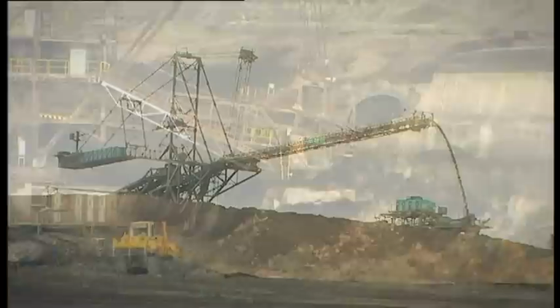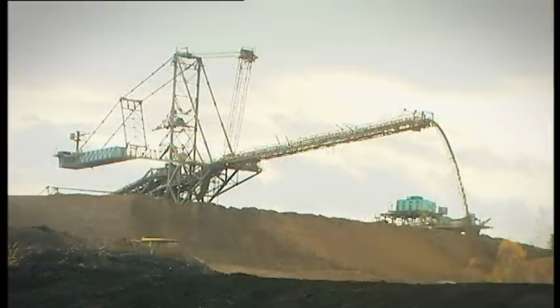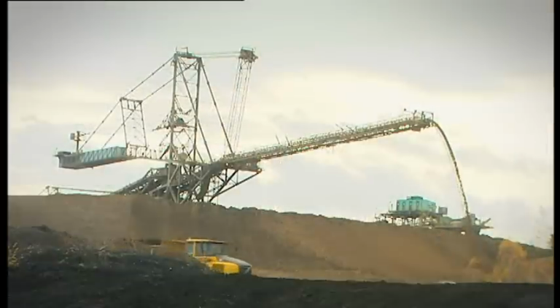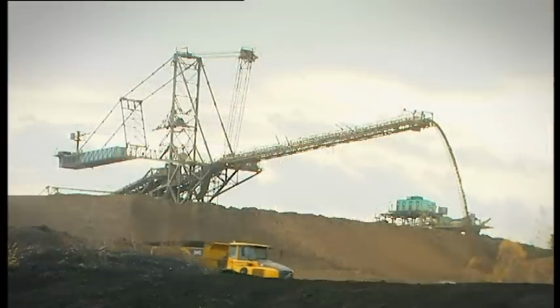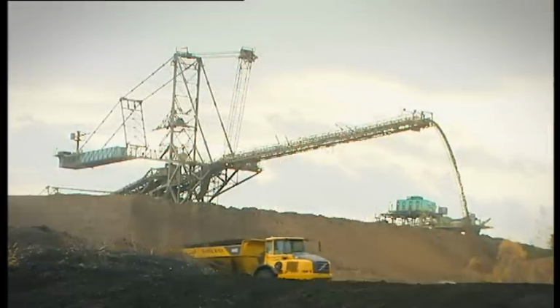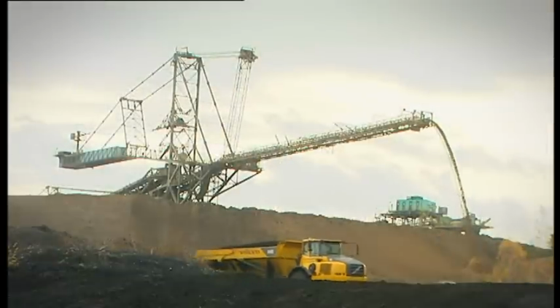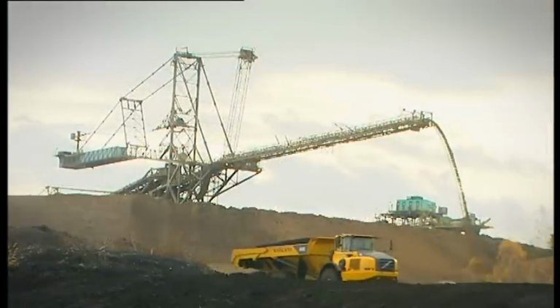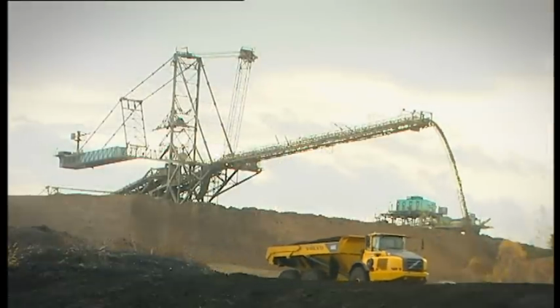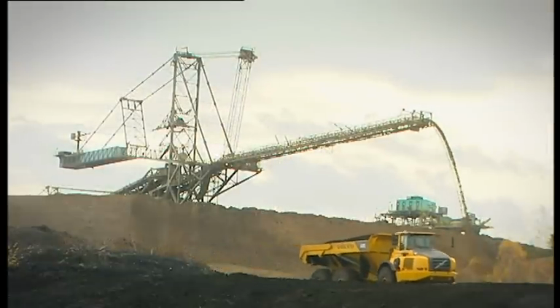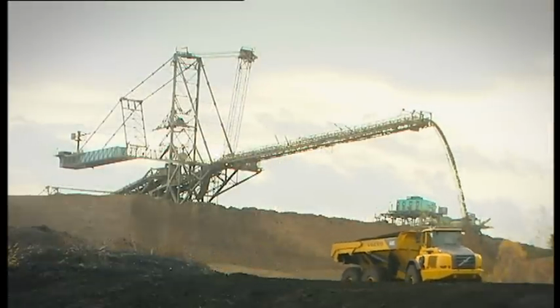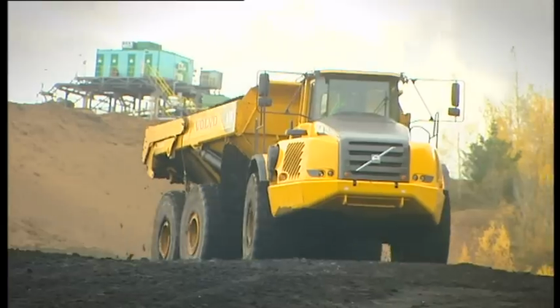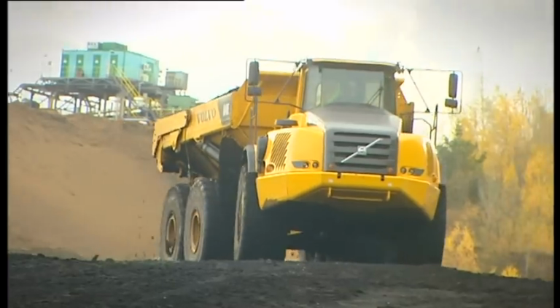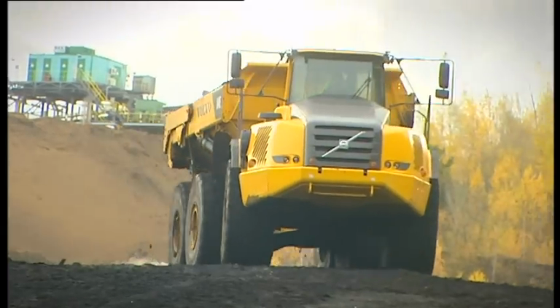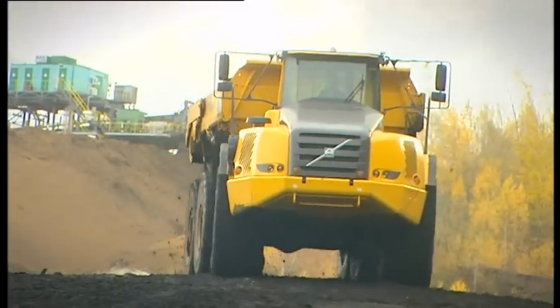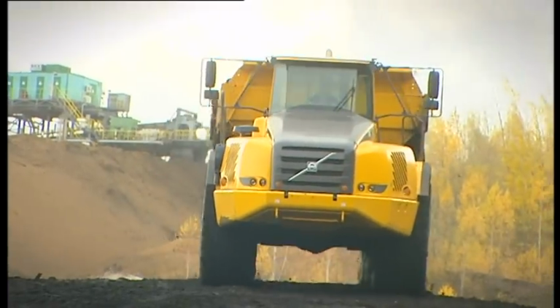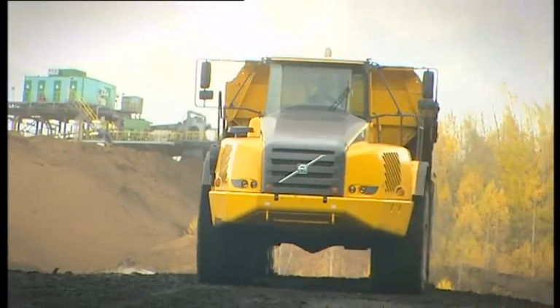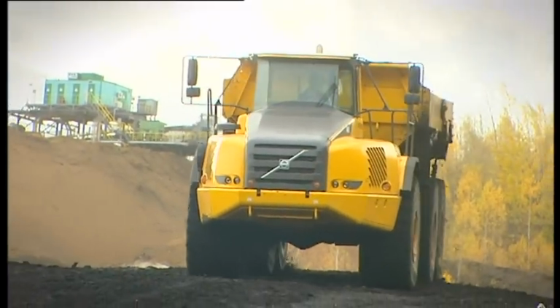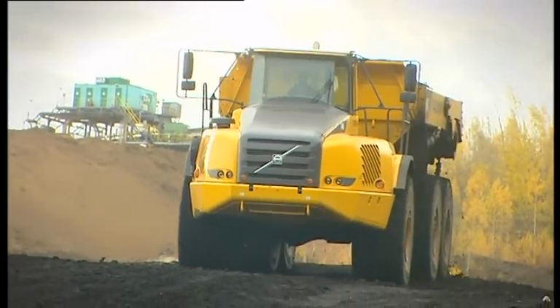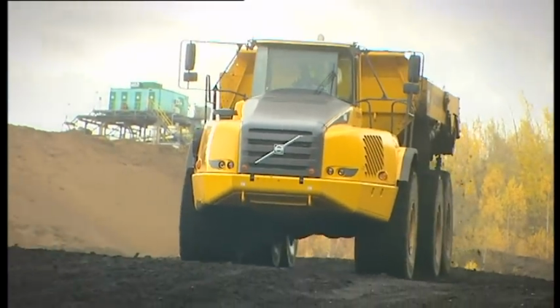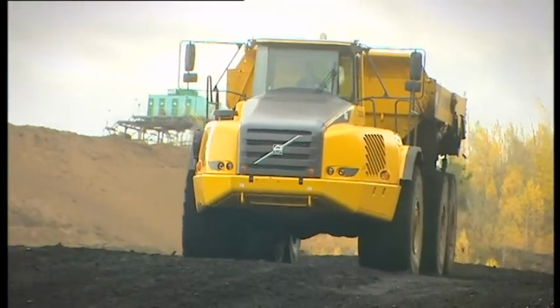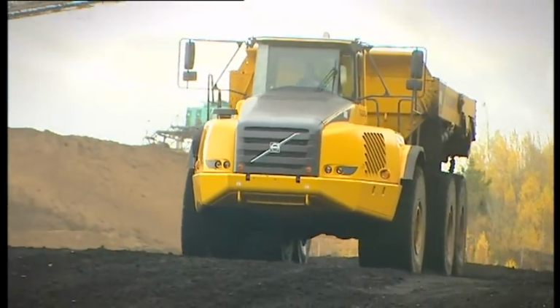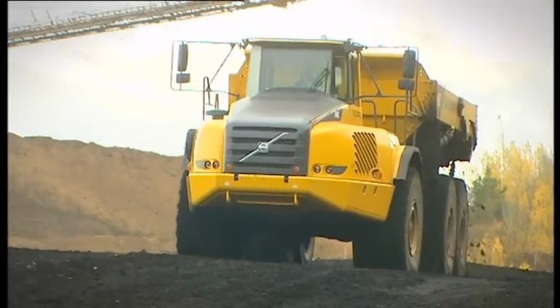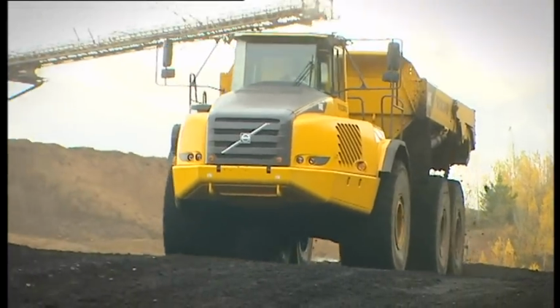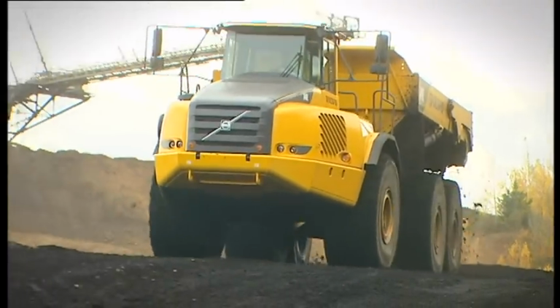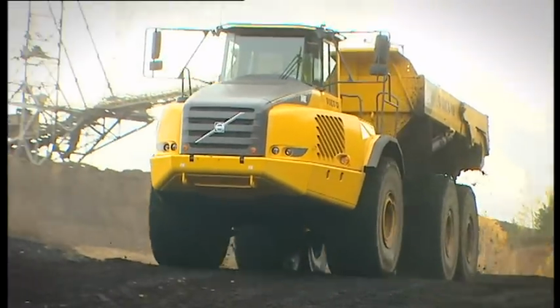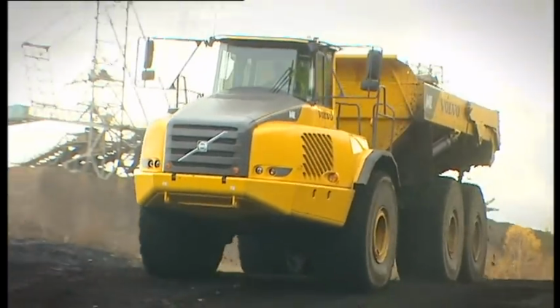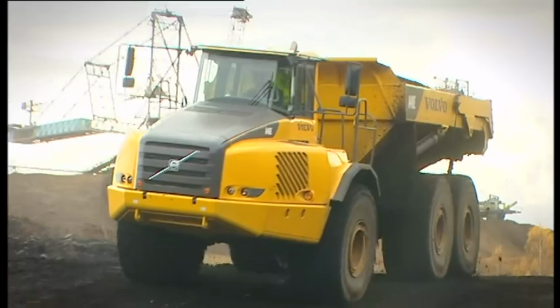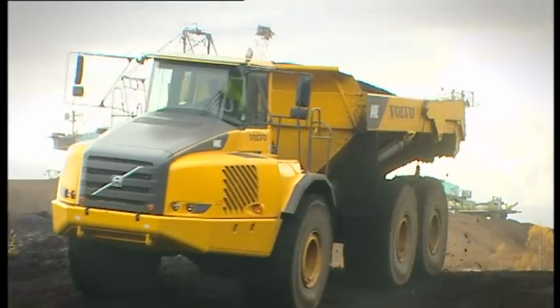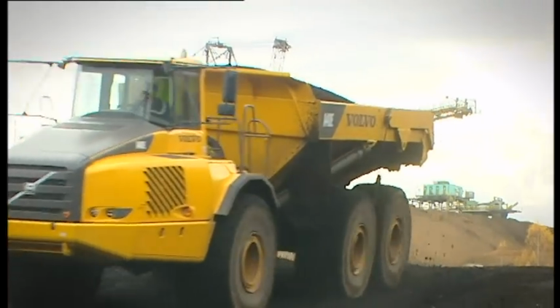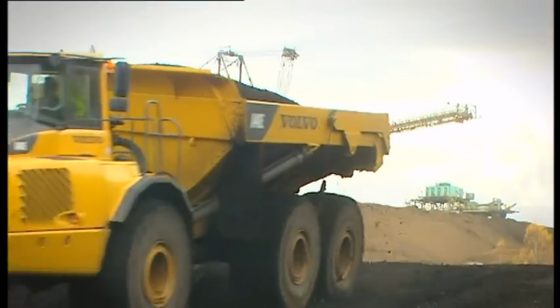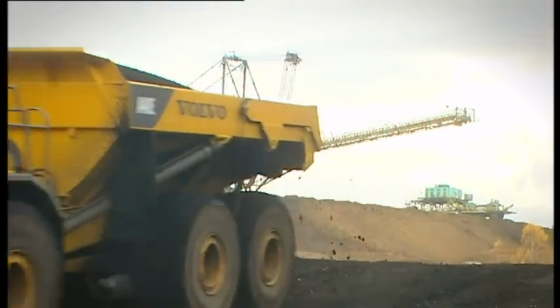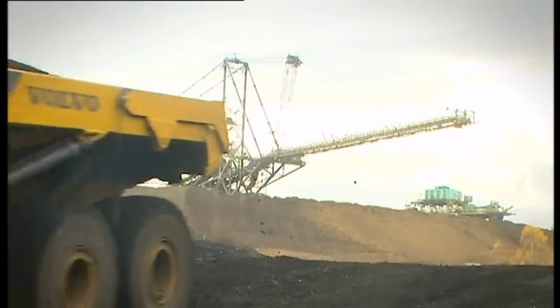This is the Volvo A40E articulated hauler. A machine that ensures you'll get the job done quickly, smoothly and safely in a cost-efficient manner year after year.